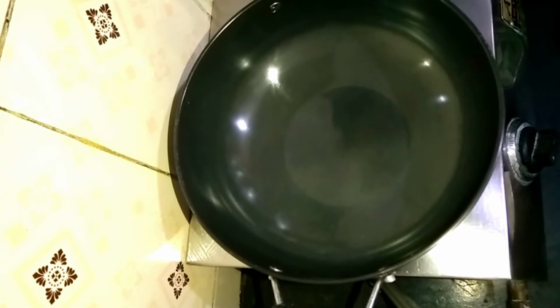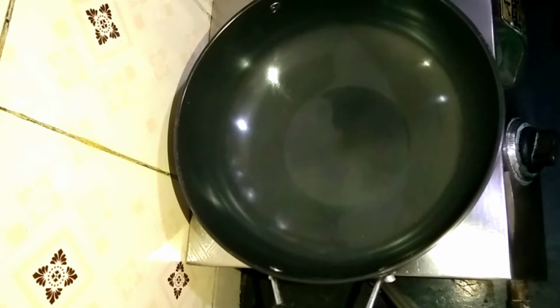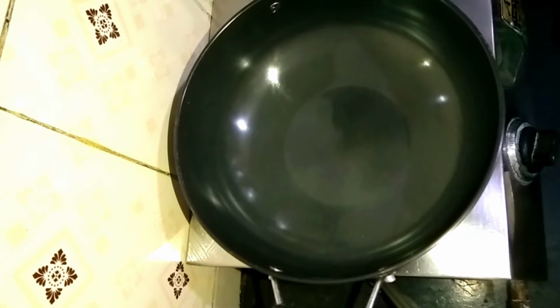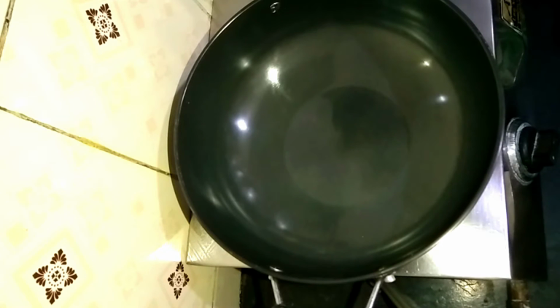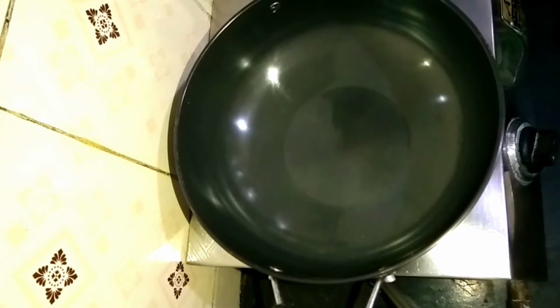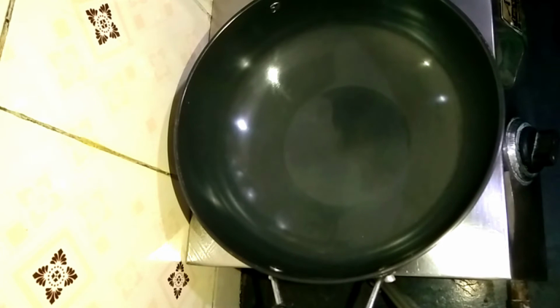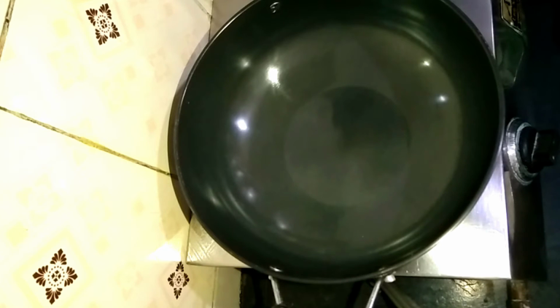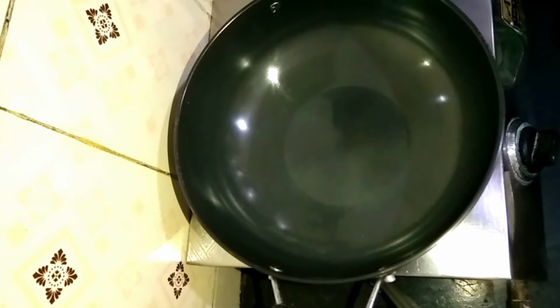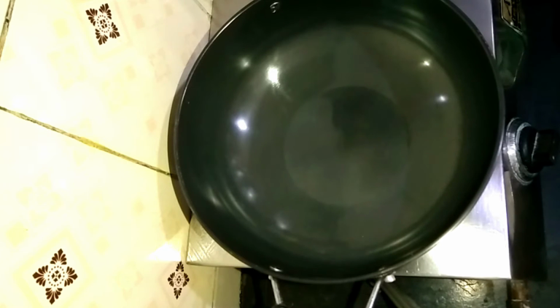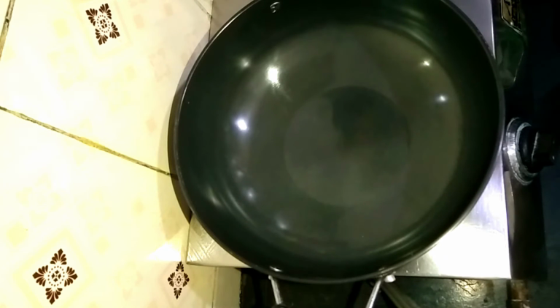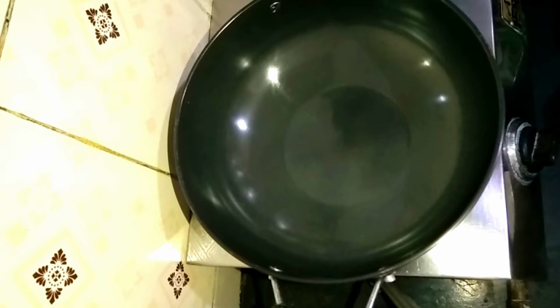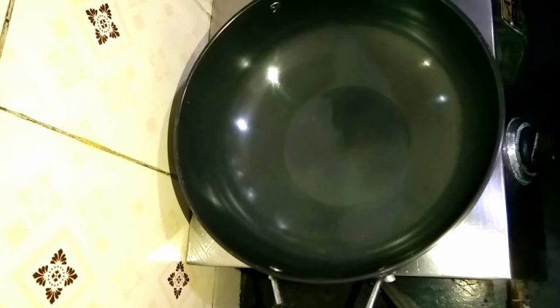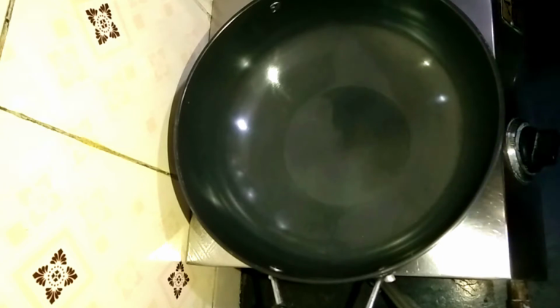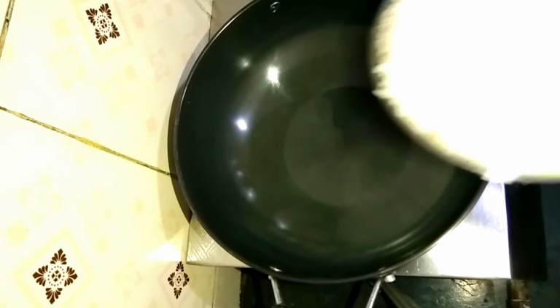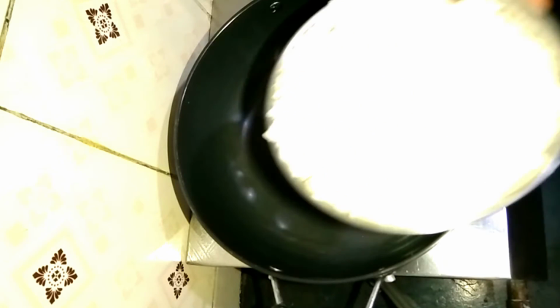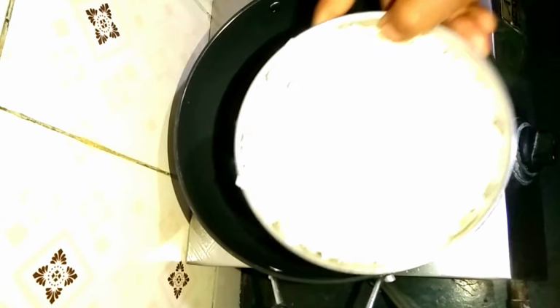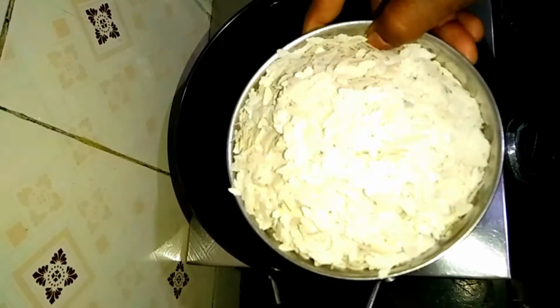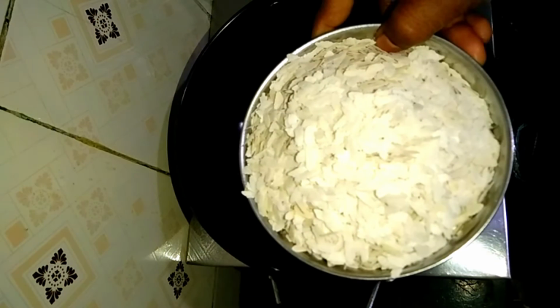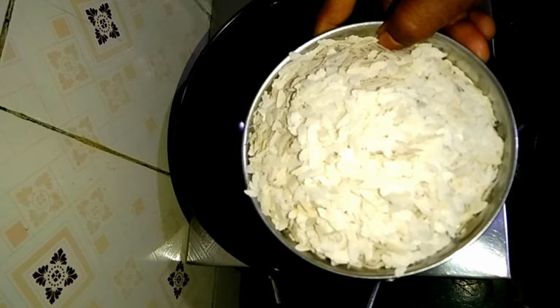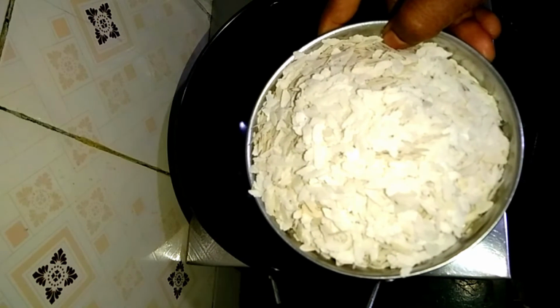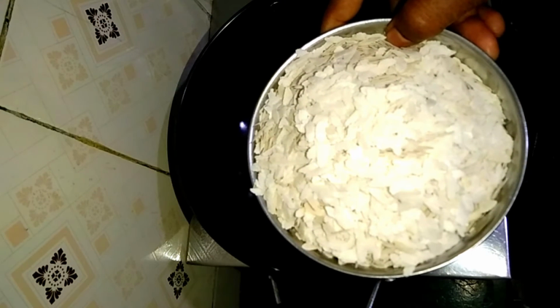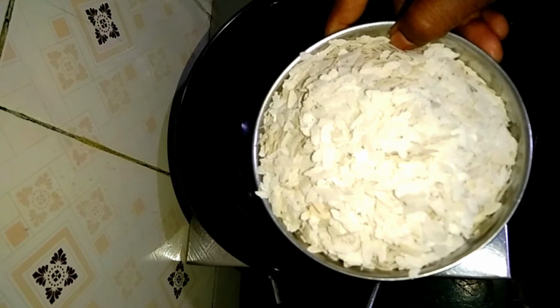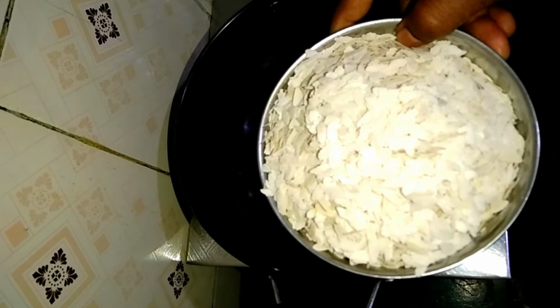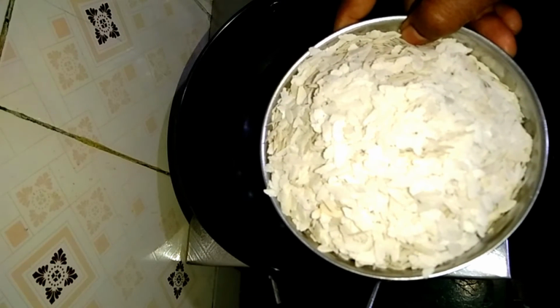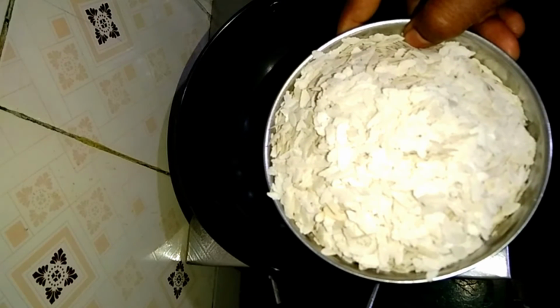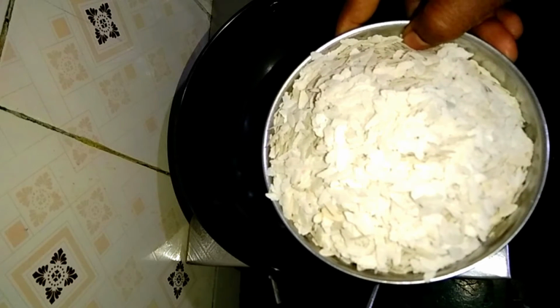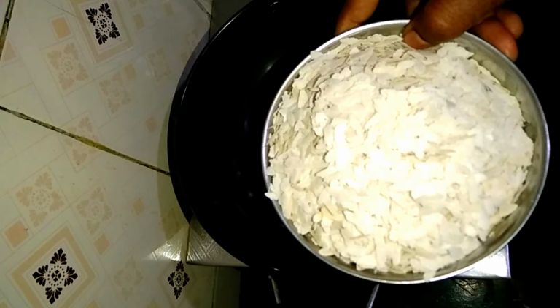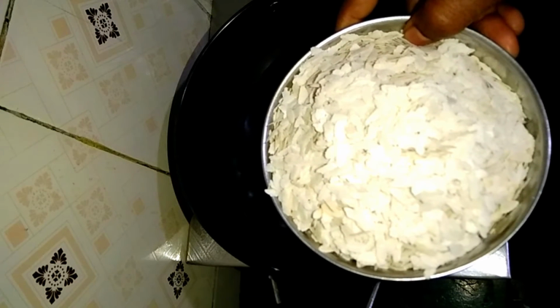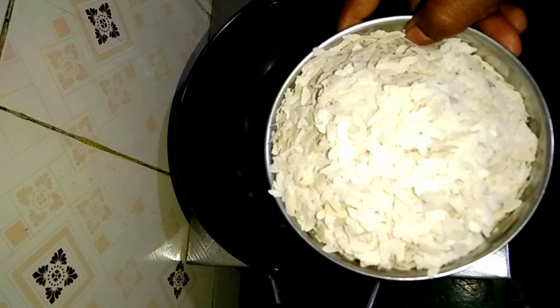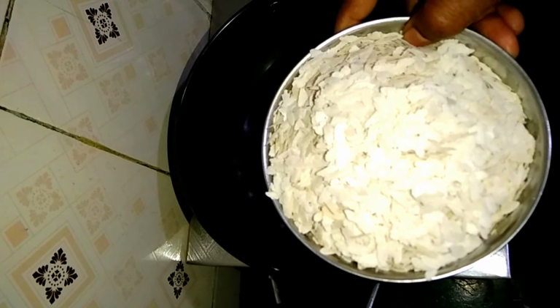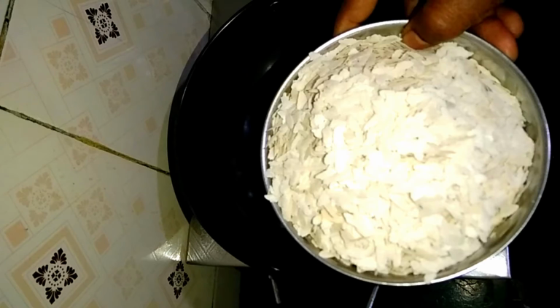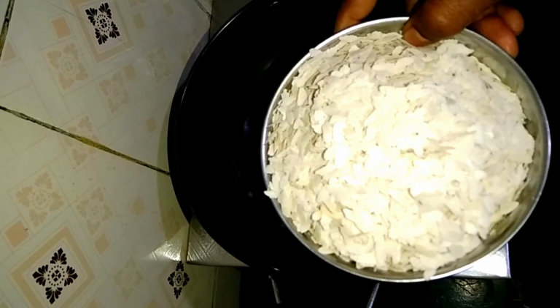In Mumbai, I am going to make a snack recipe.